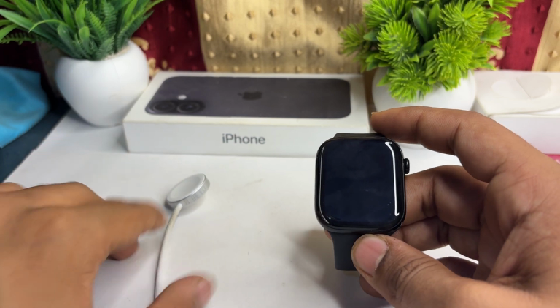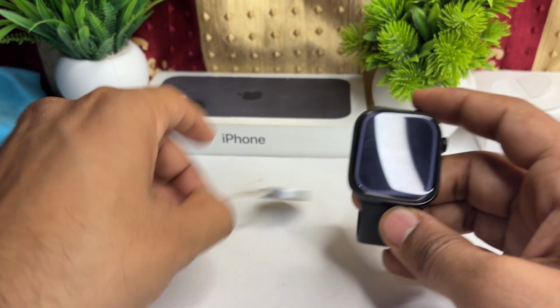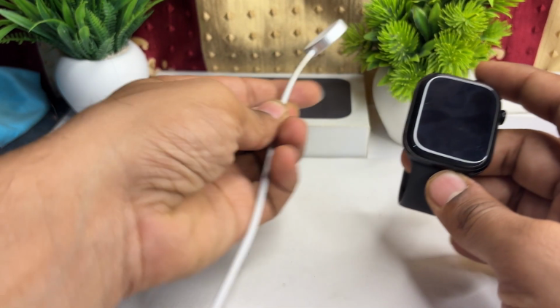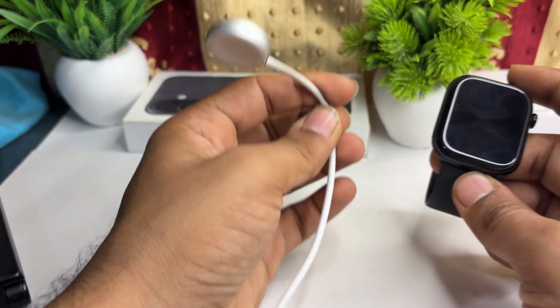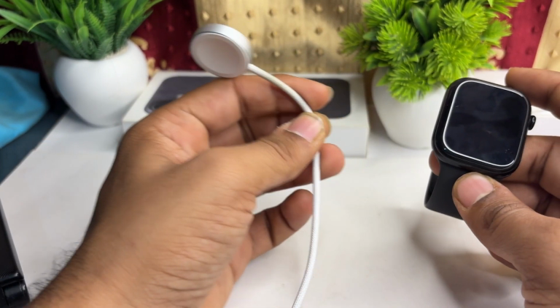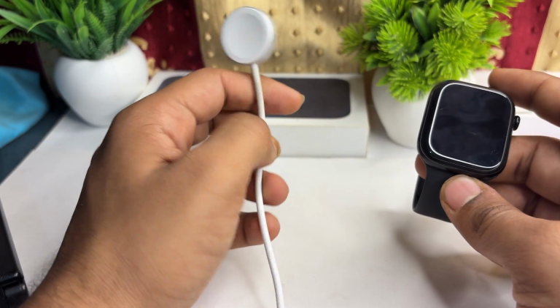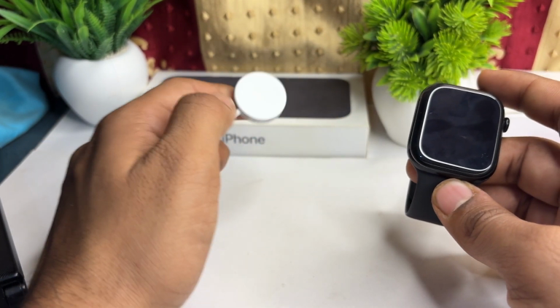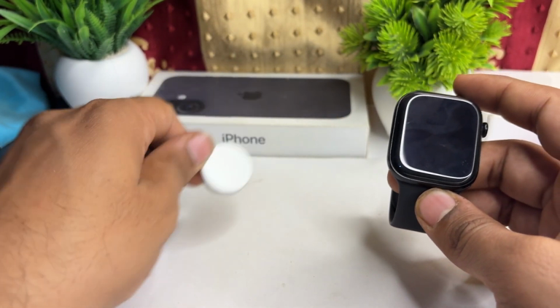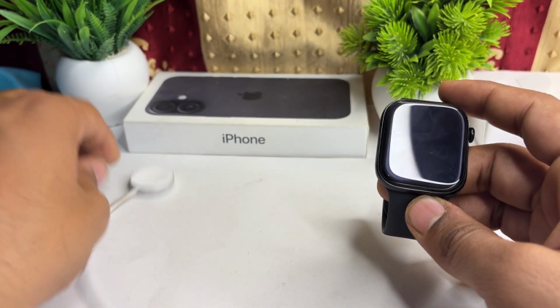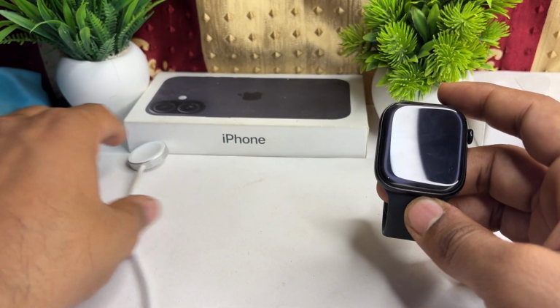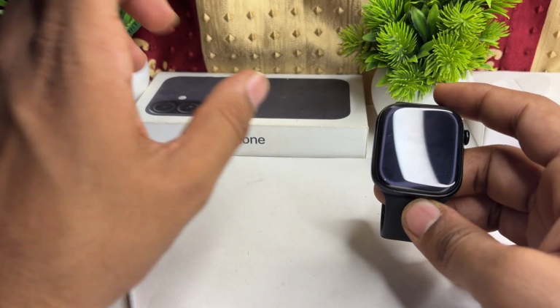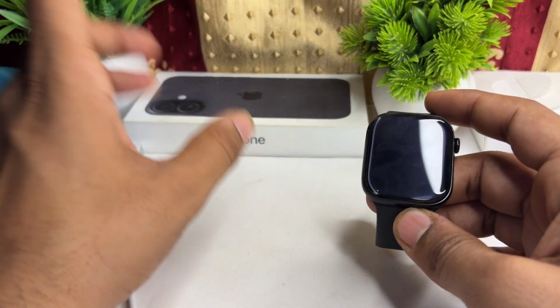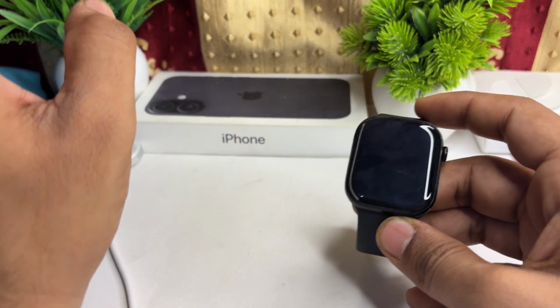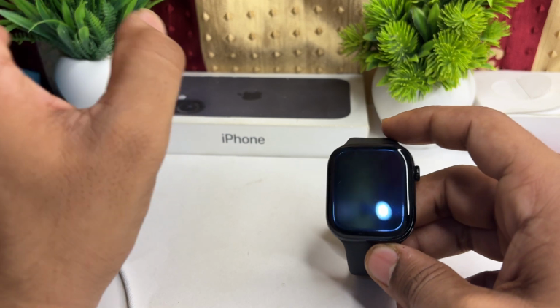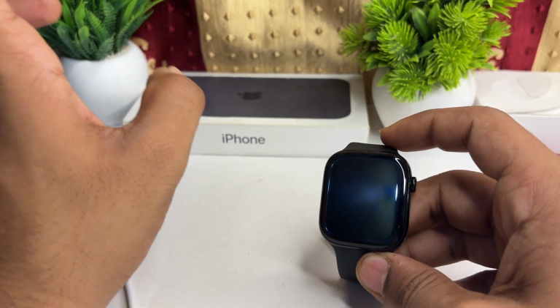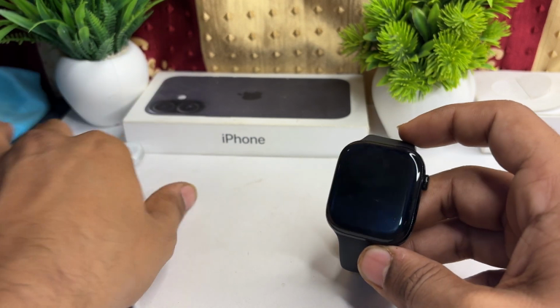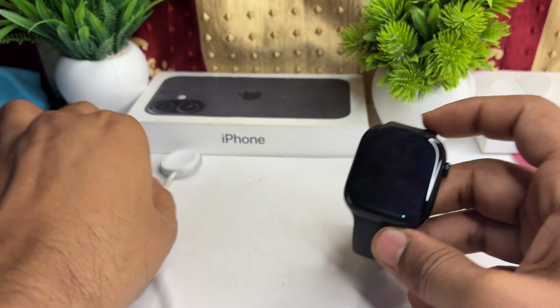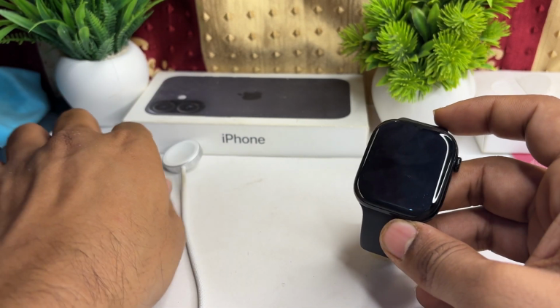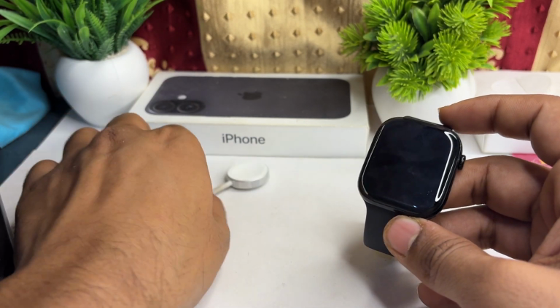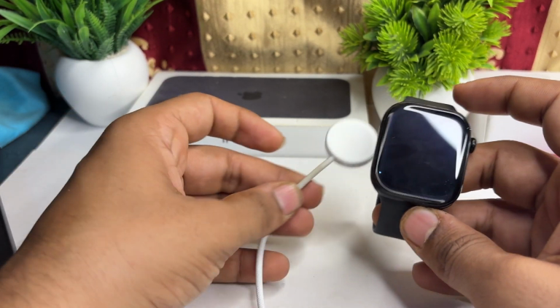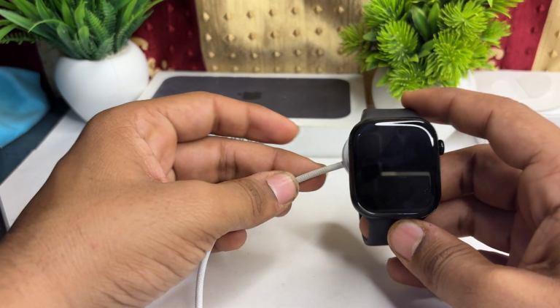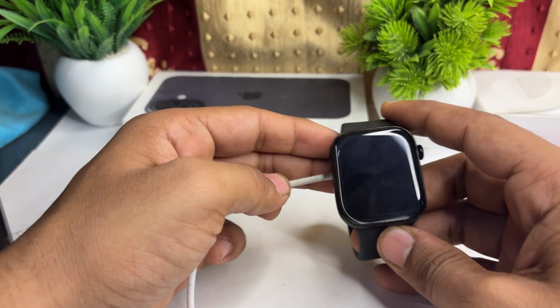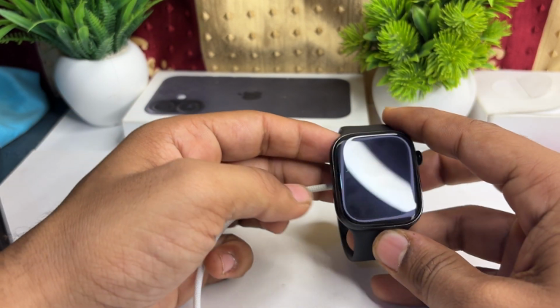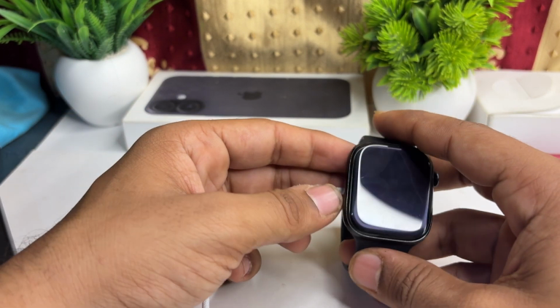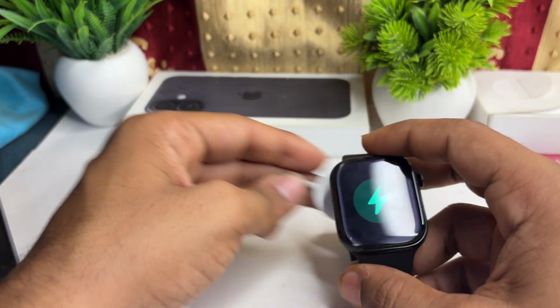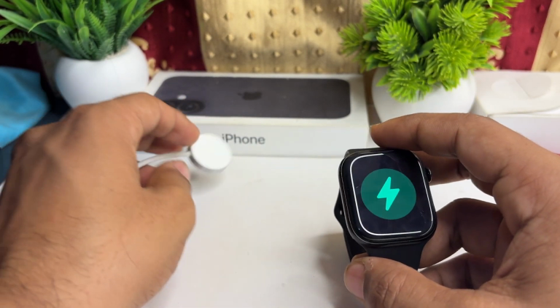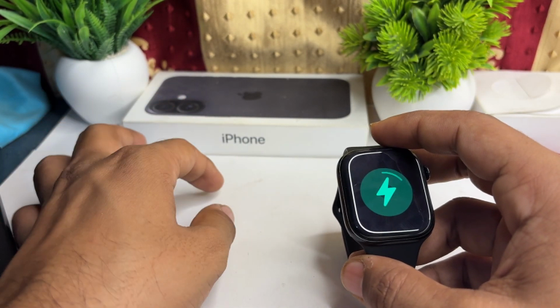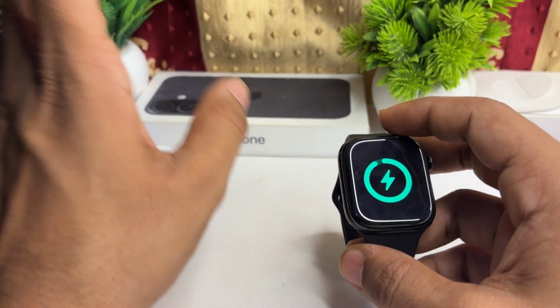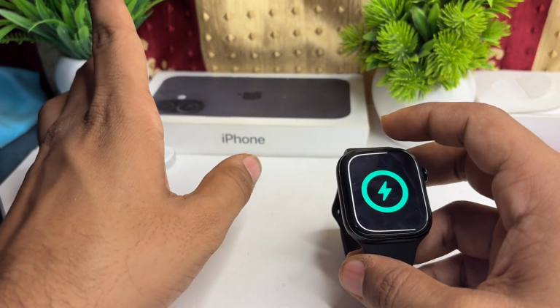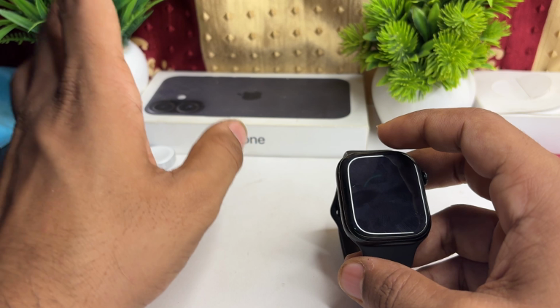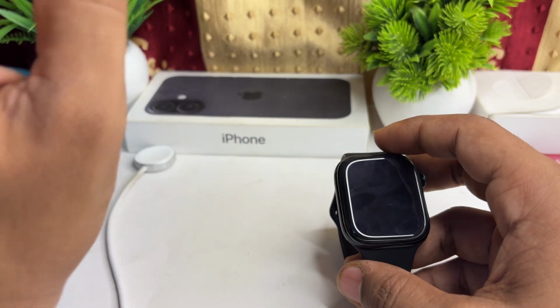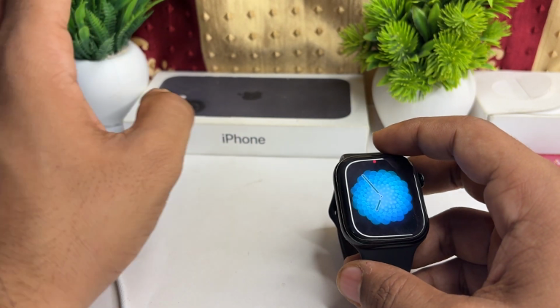Simply plug one end of this cable into your USB-C Apple charger, and connect the magnetic dock end to the back side of your Apple Watch.